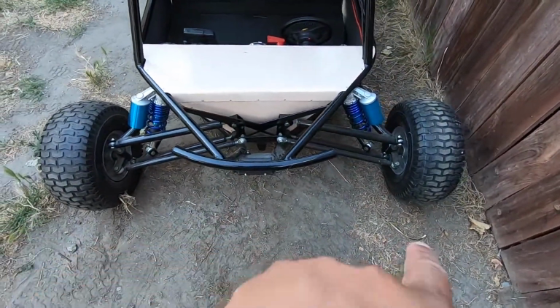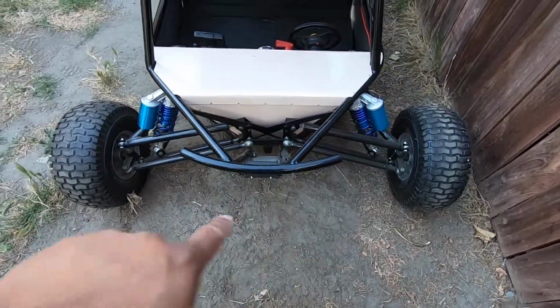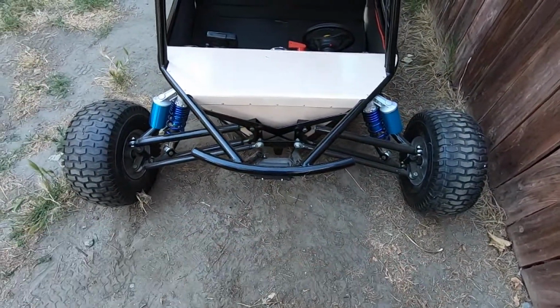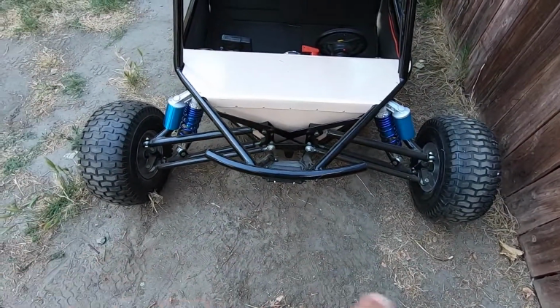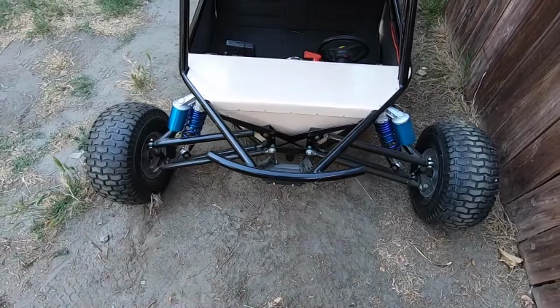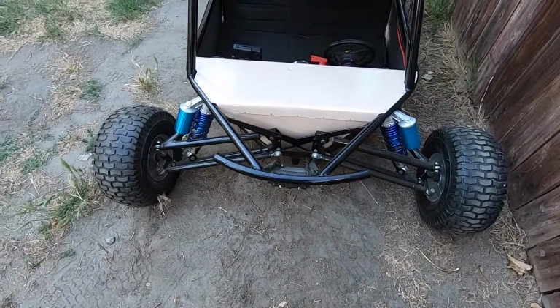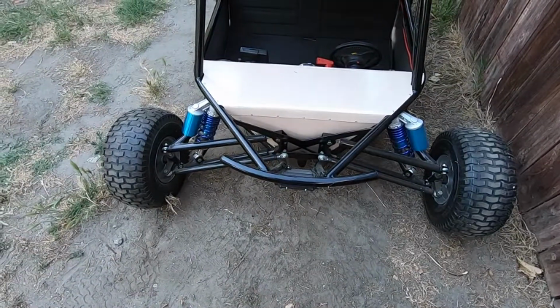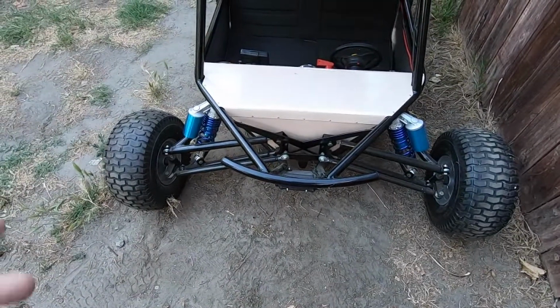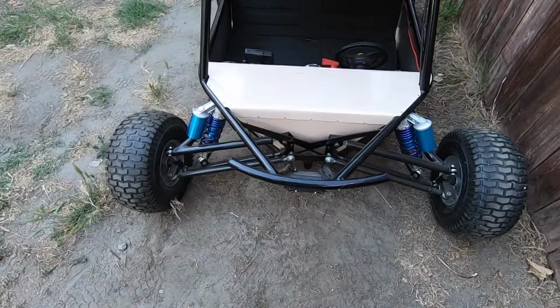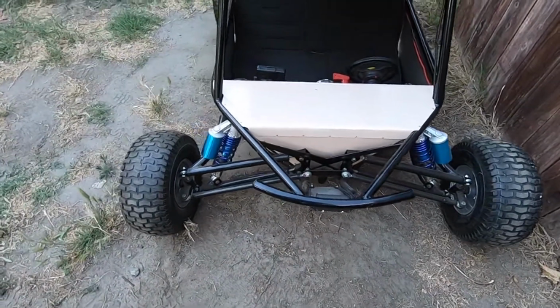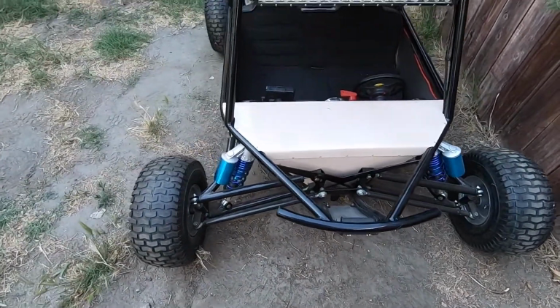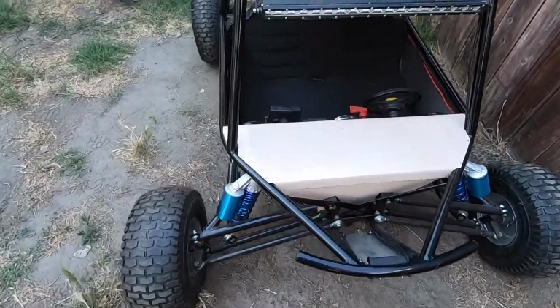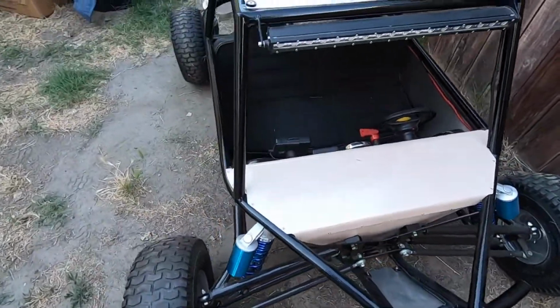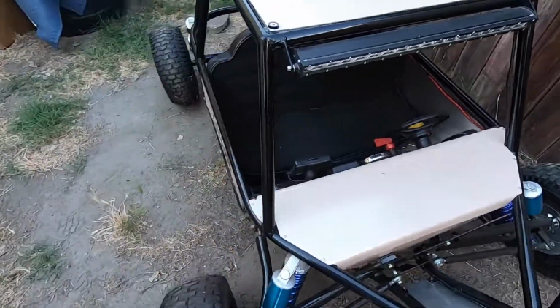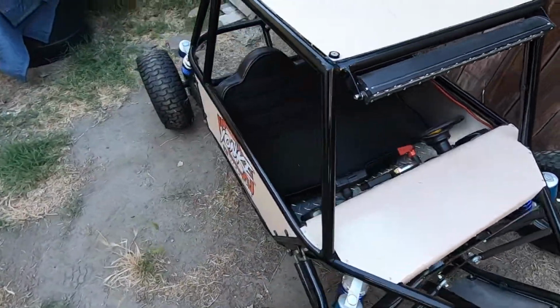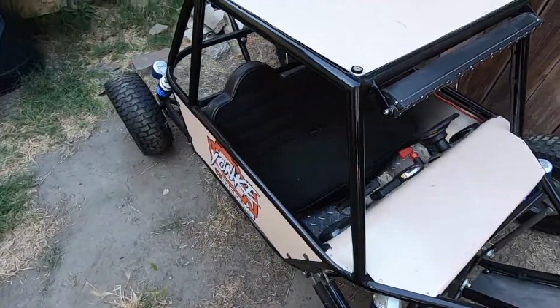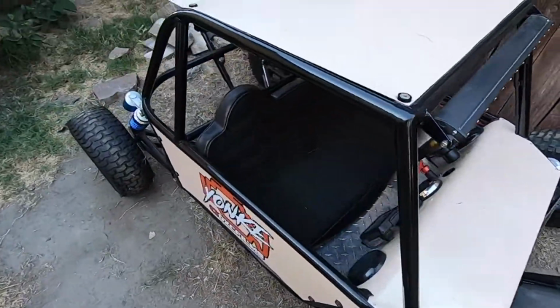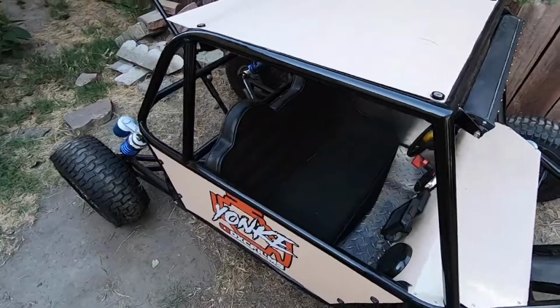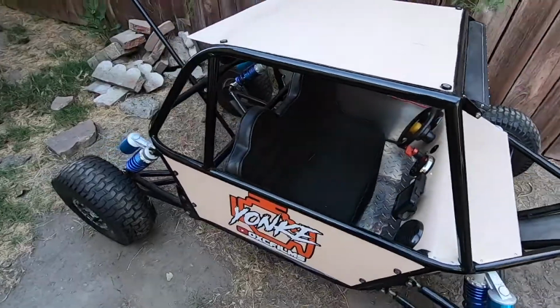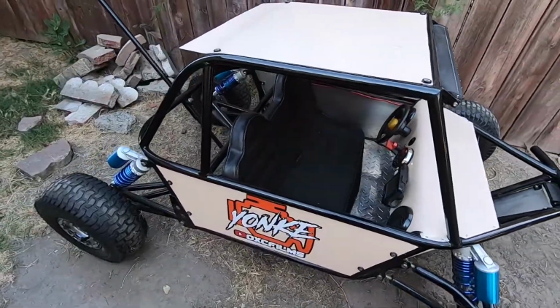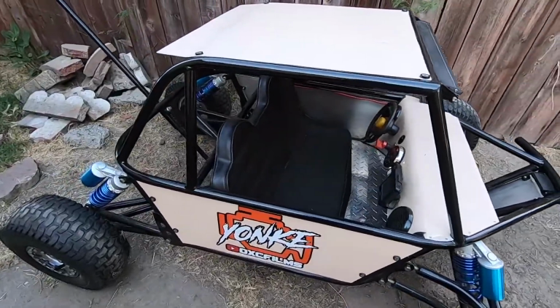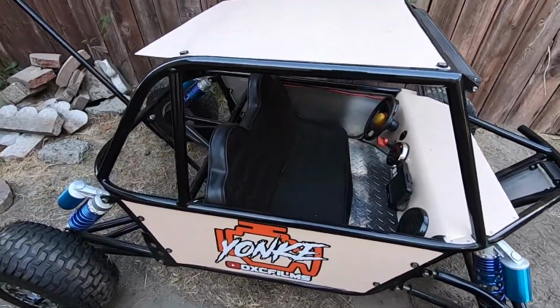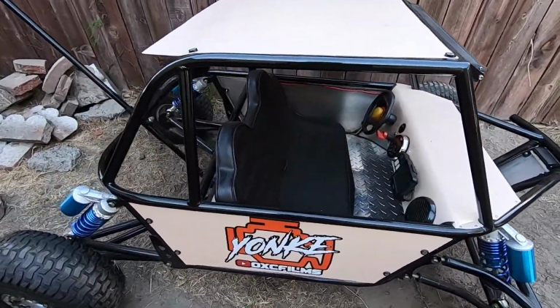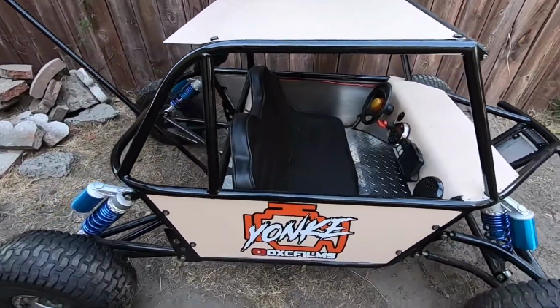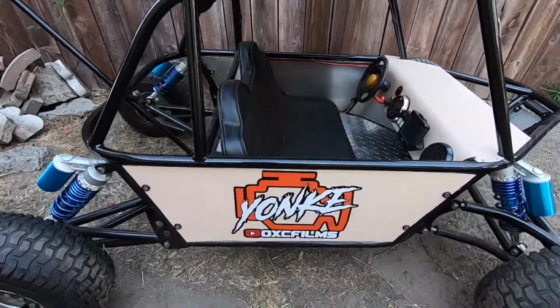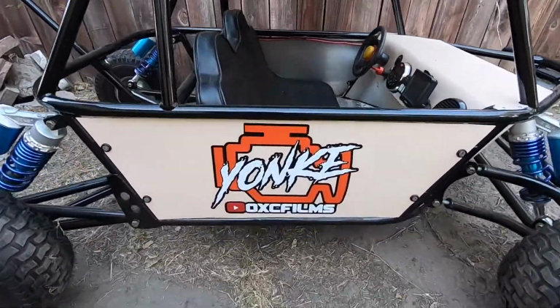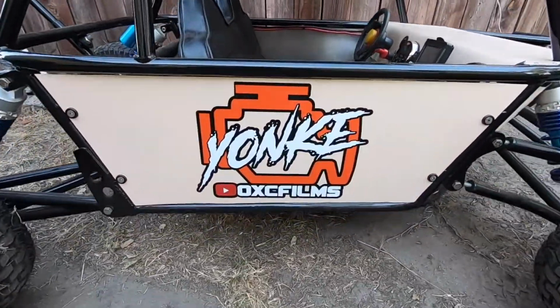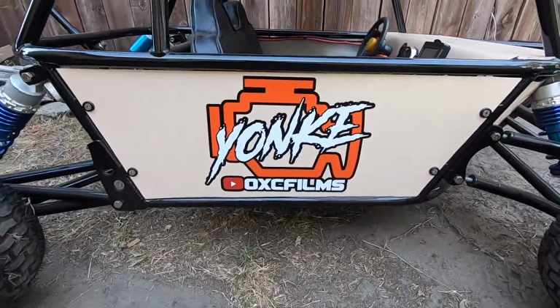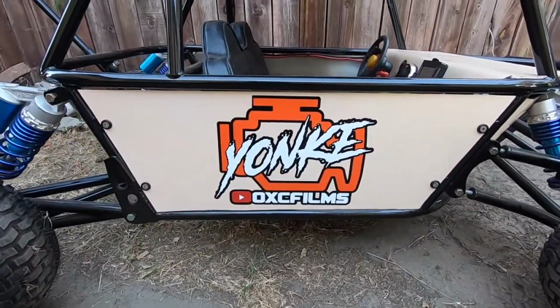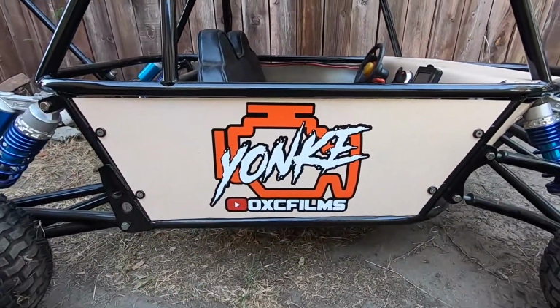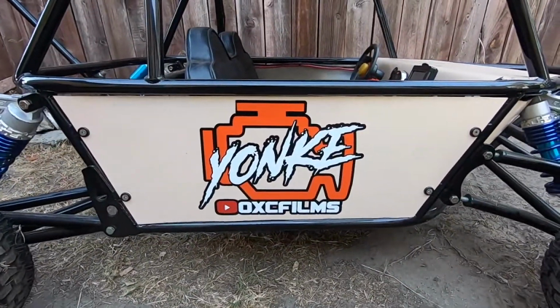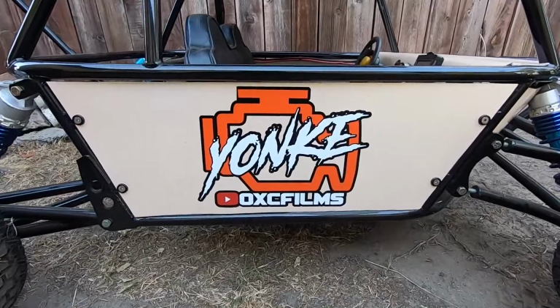It's pretty wide — we don't really take it out much because it takes up the whole sidewalk, so it basically just sits here. On the side we have our logo with our YouTube channel on there.